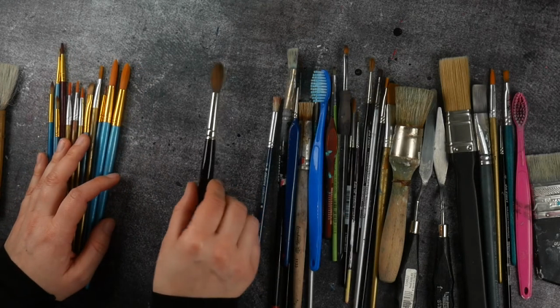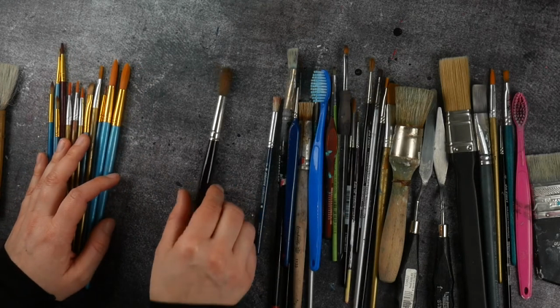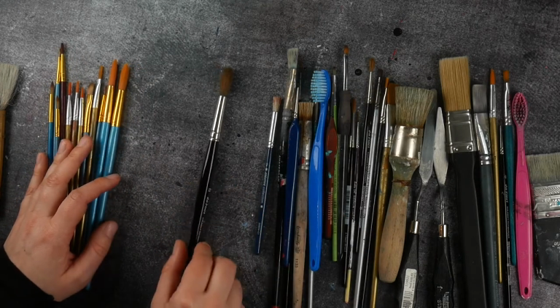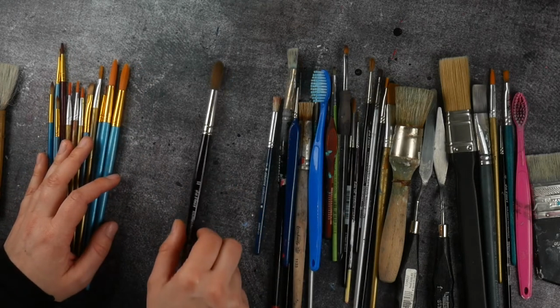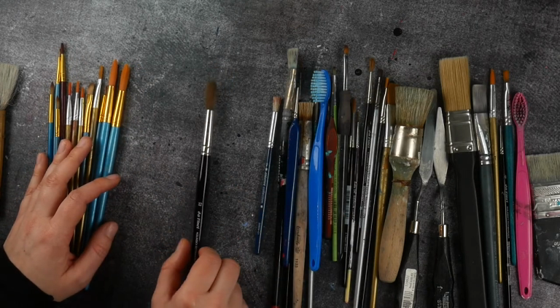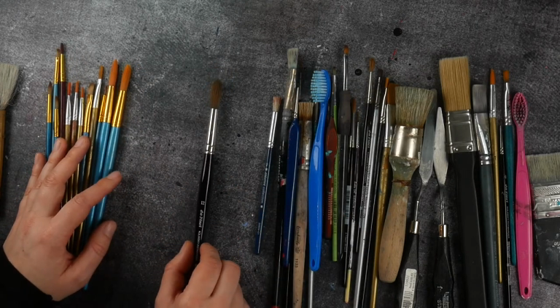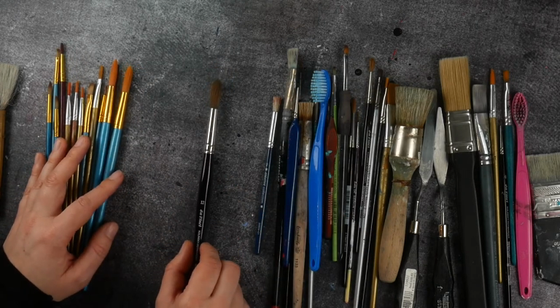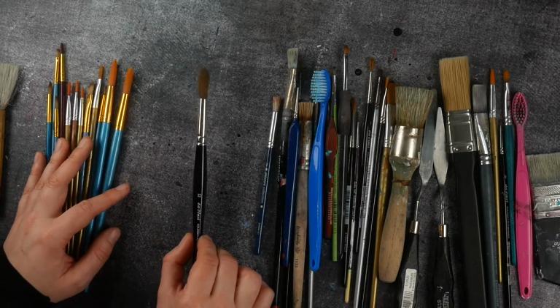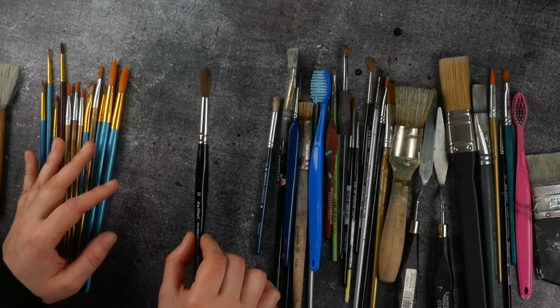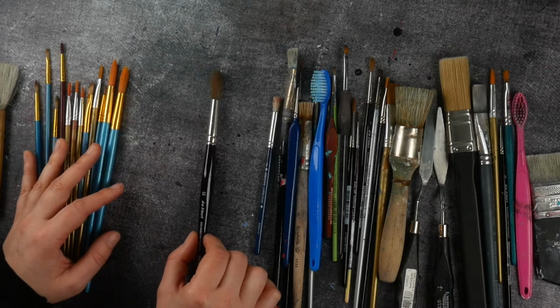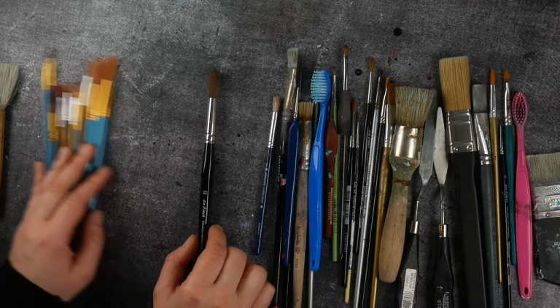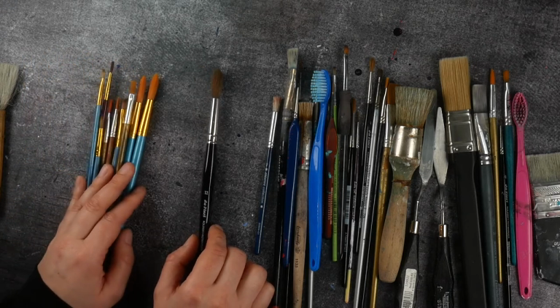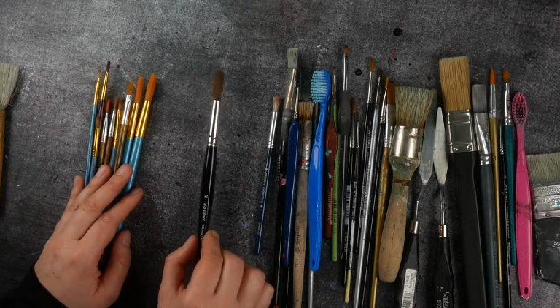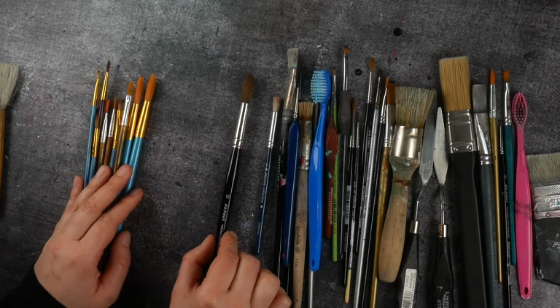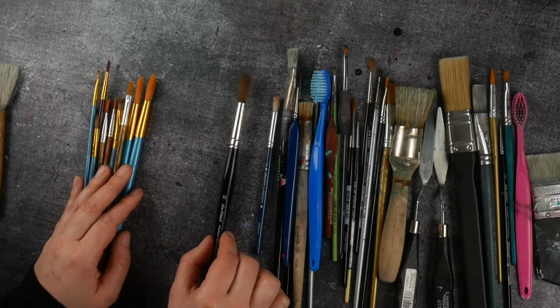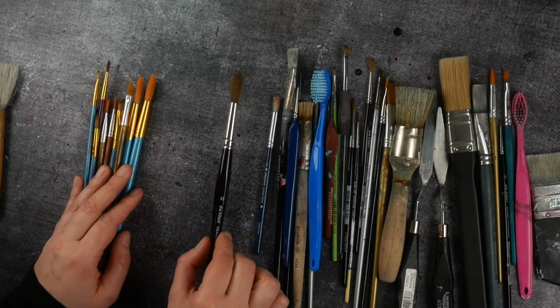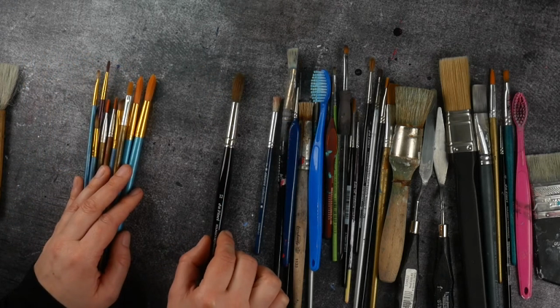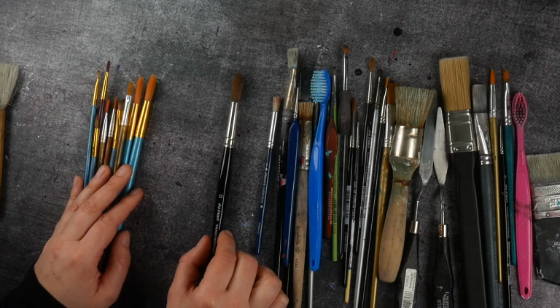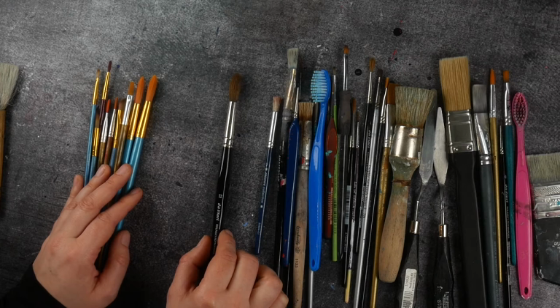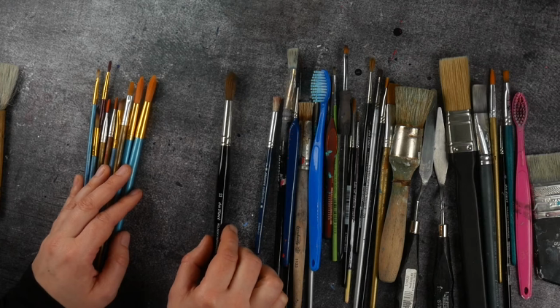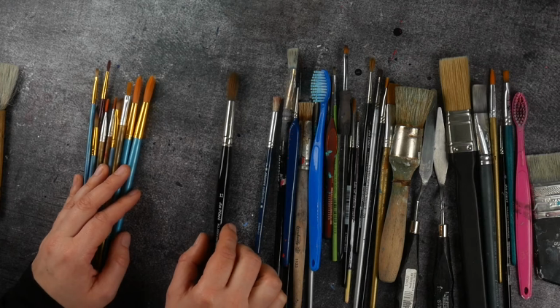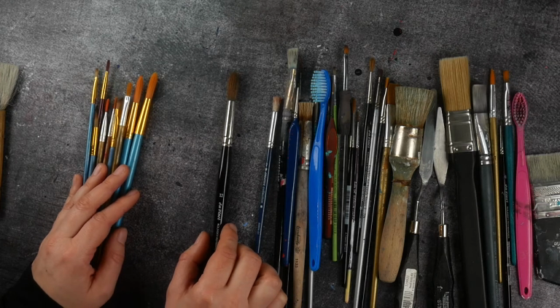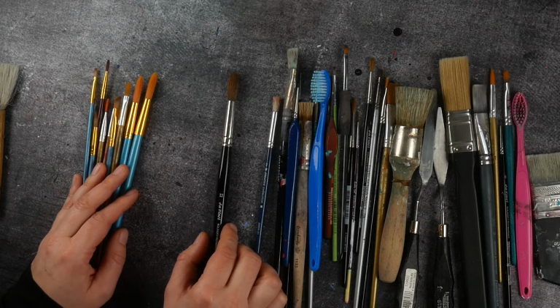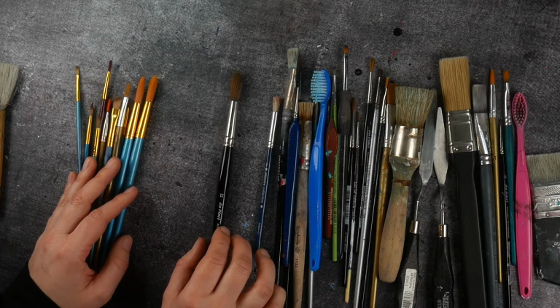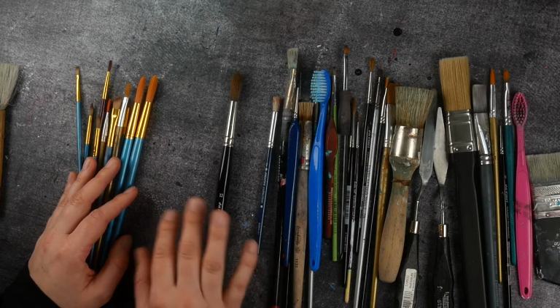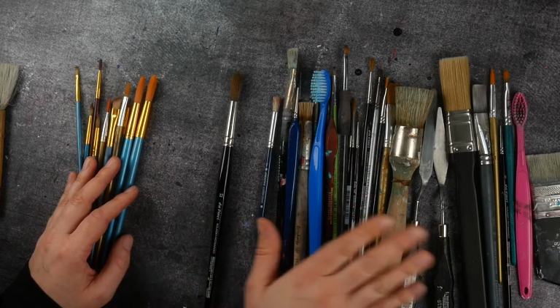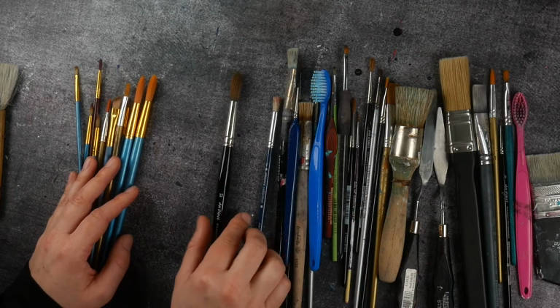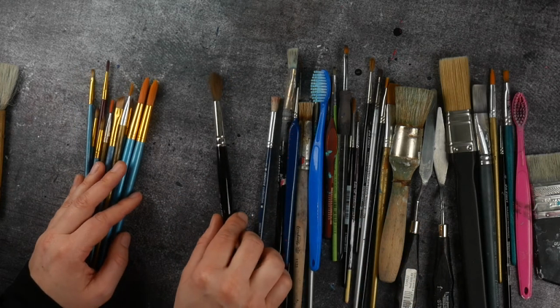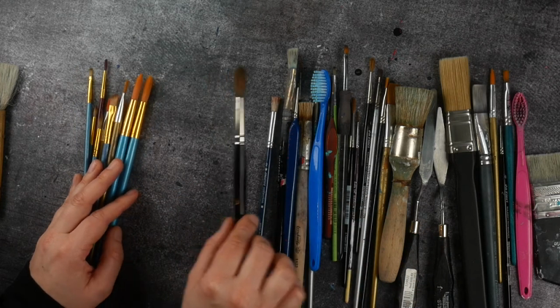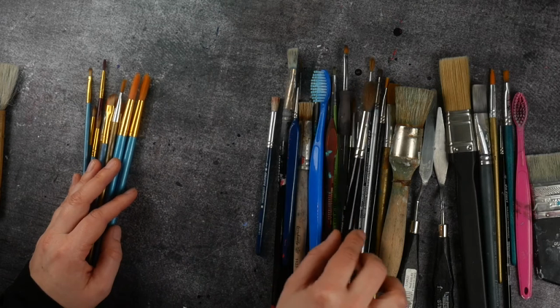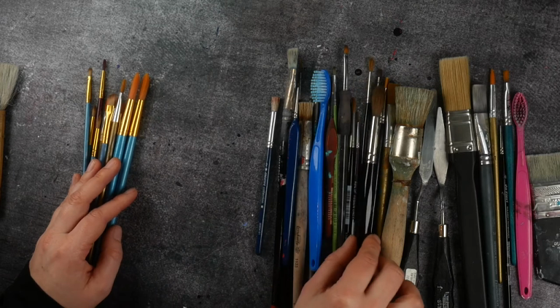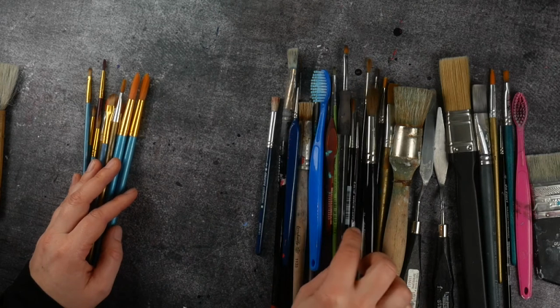For example, this one is, I believe, 30 euro for only this one brush. Why should you invest in a brush like this? Or why shouldn't you invest in a brush like this? I can imagine that you just have so many questions about brushes.